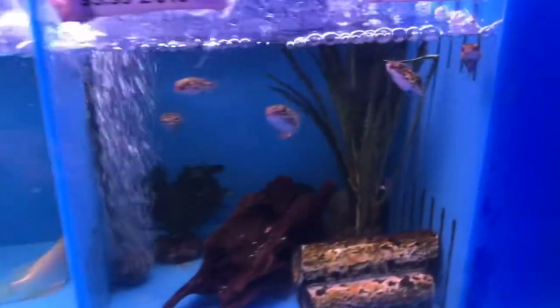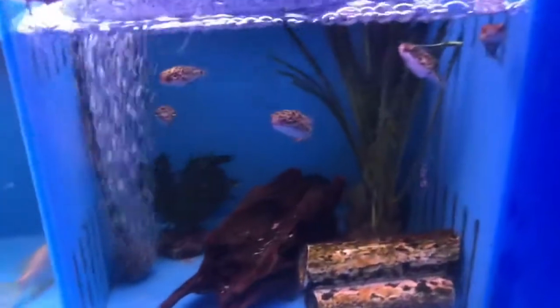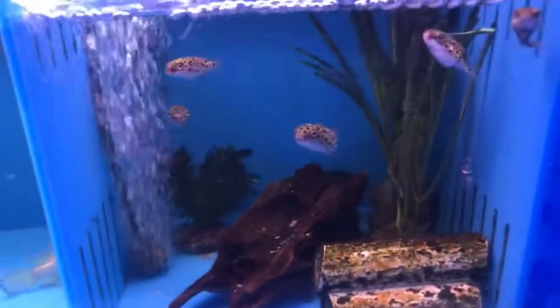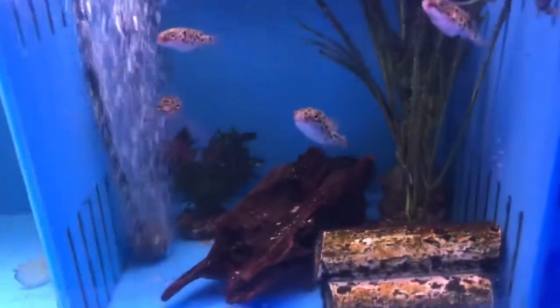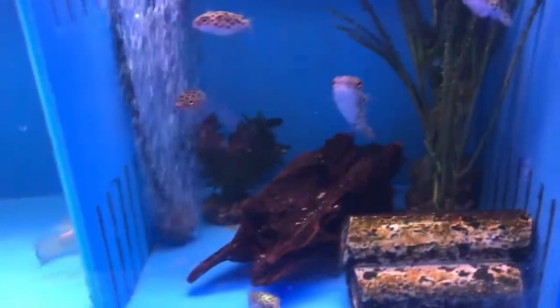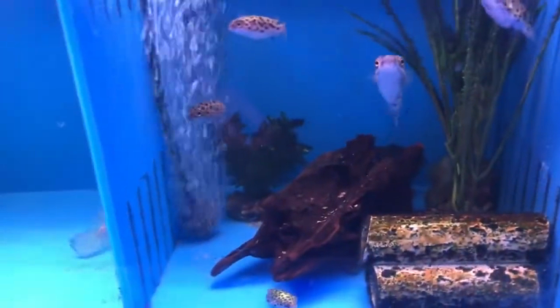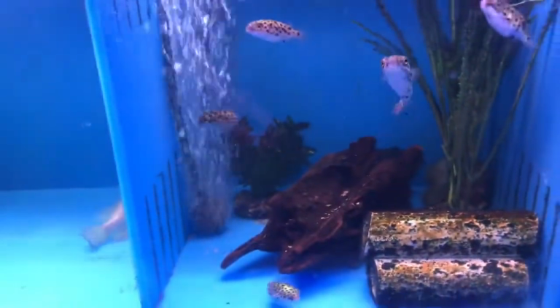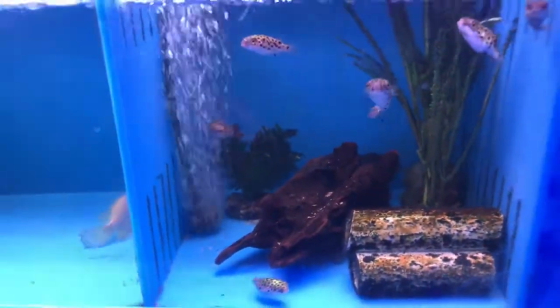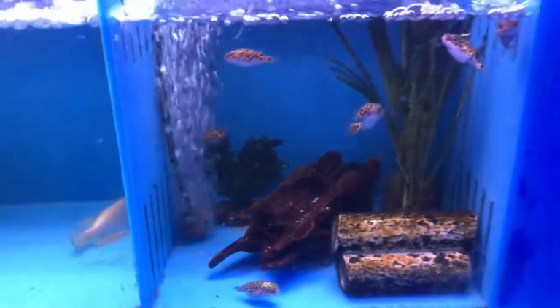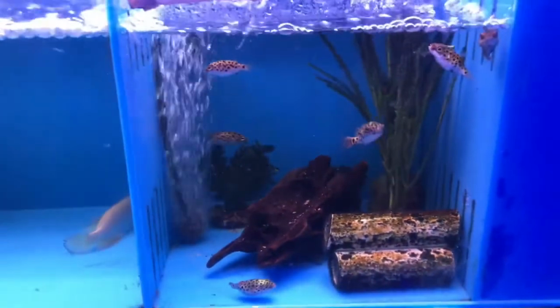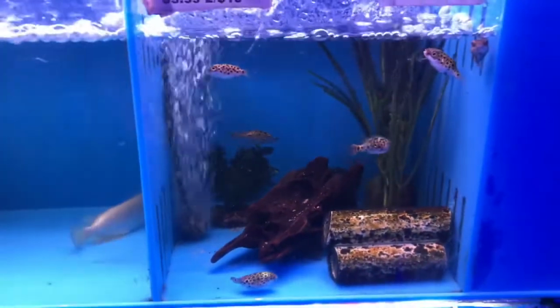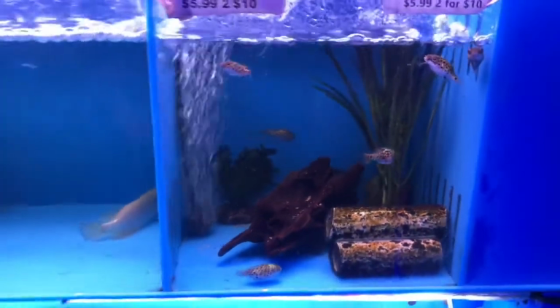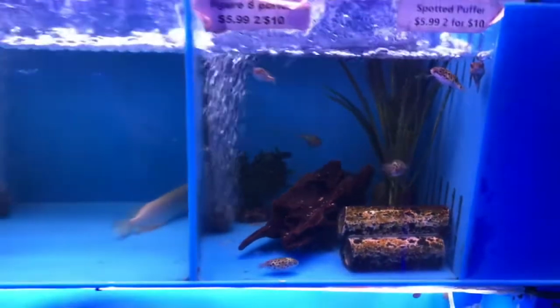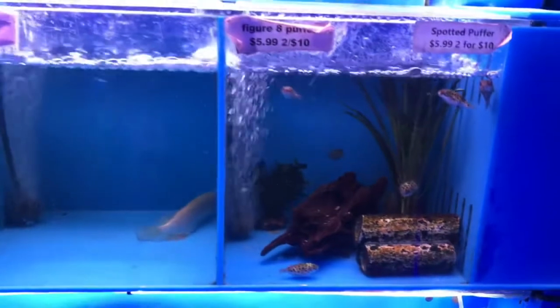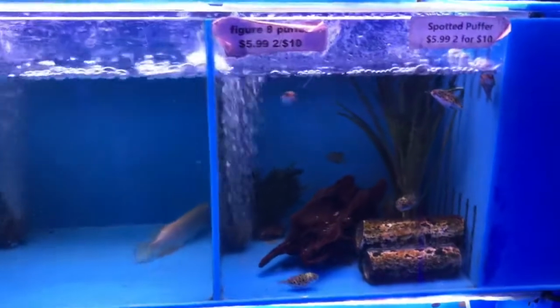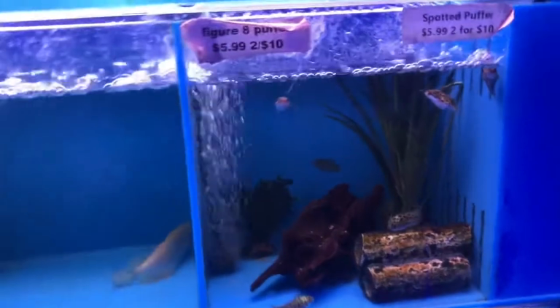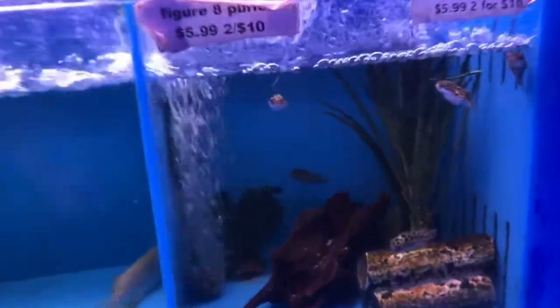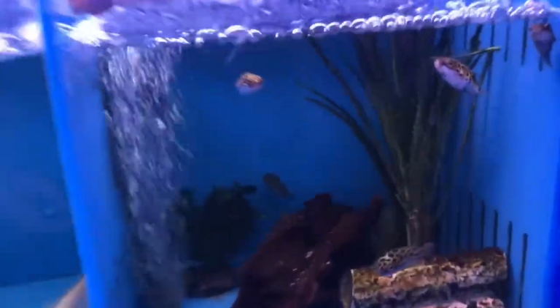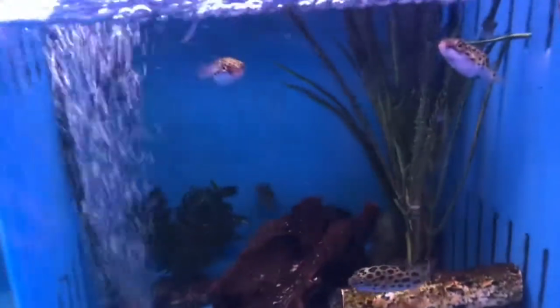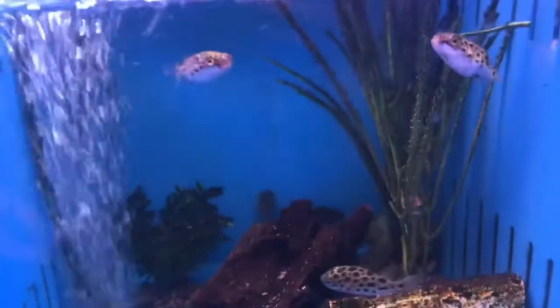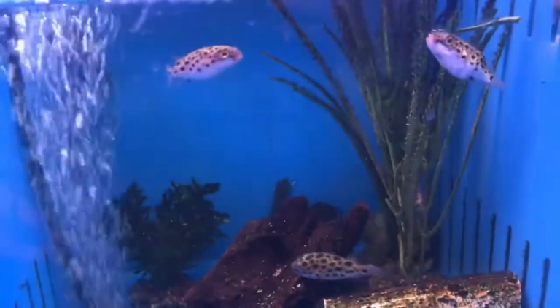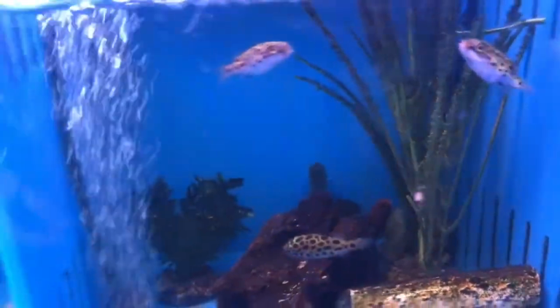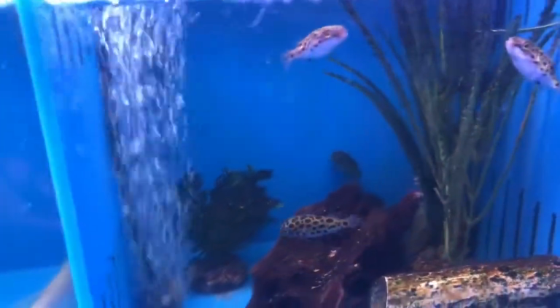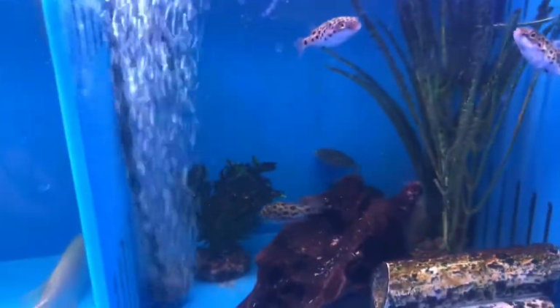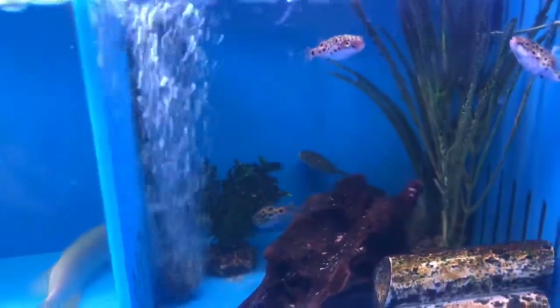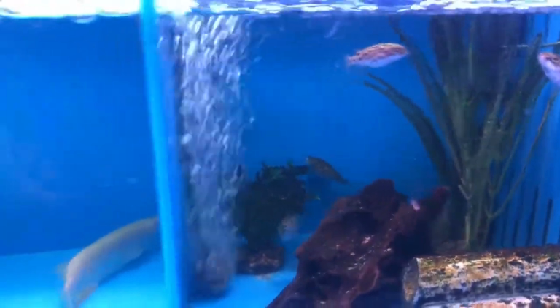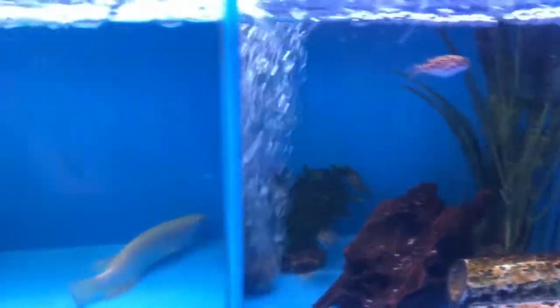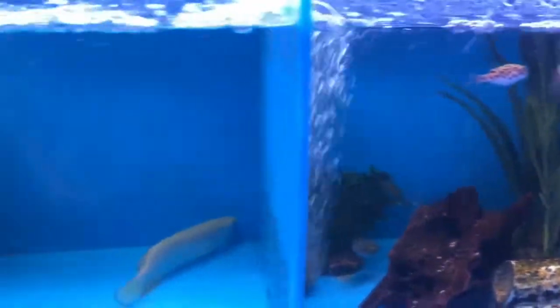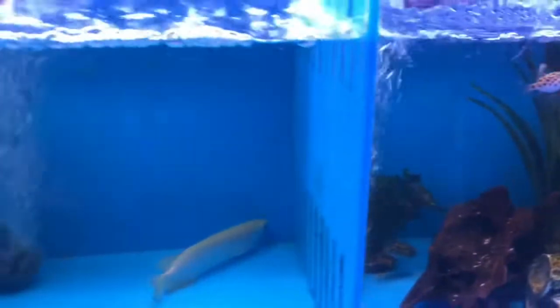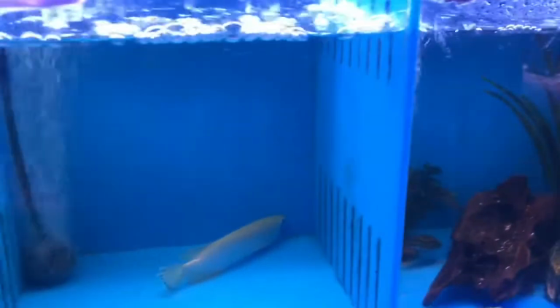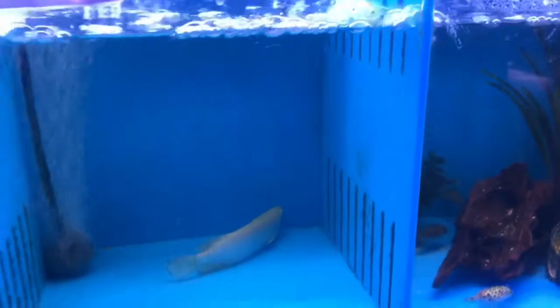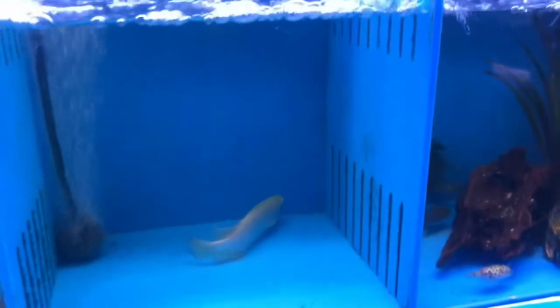Some more little bichers, little indotiger datenoid. Green spotted puffers — I actually got one of these guys at home. I got it at the auction for a dollar.